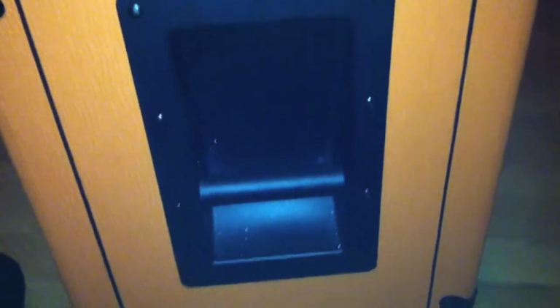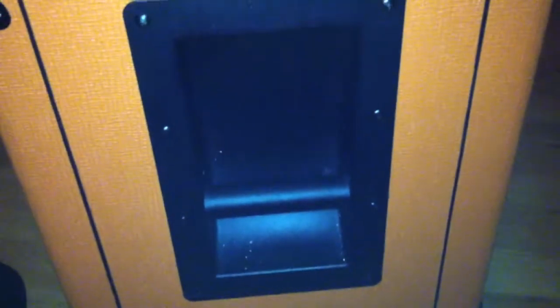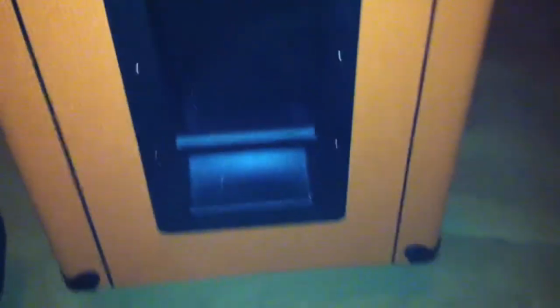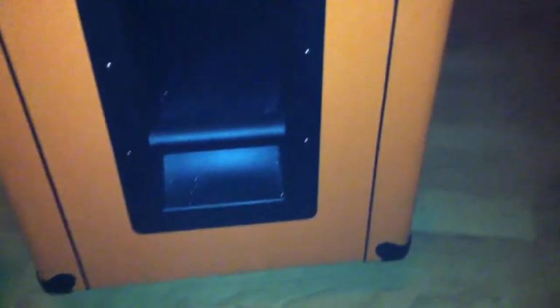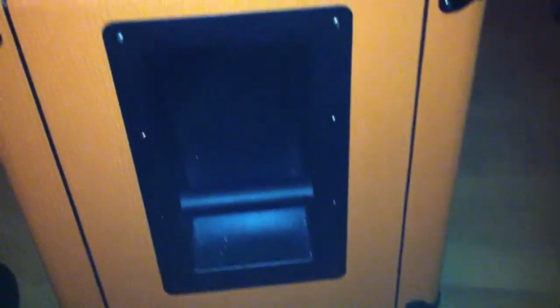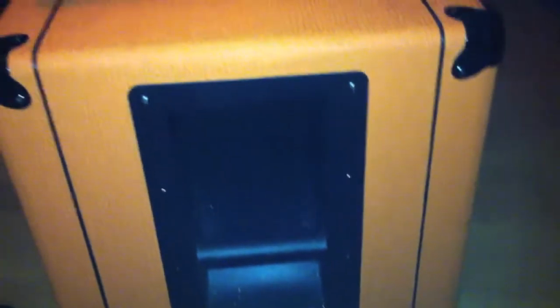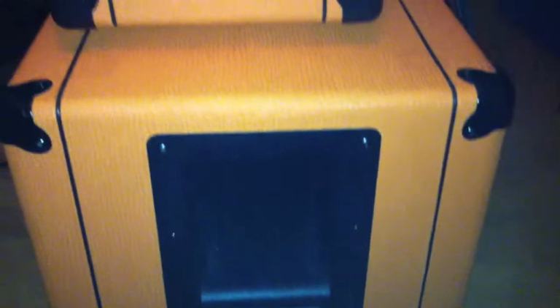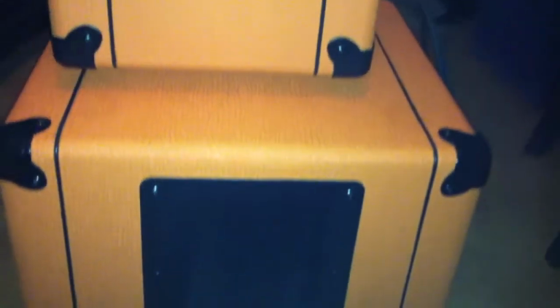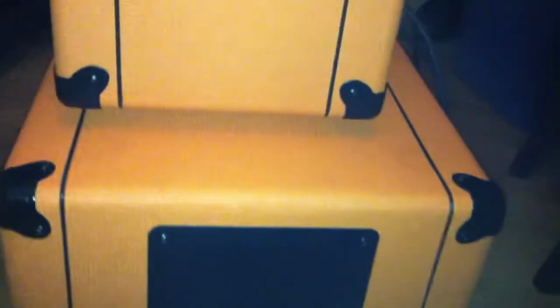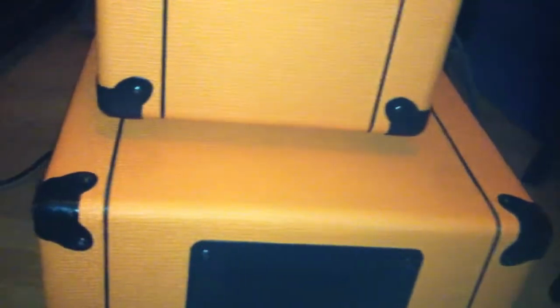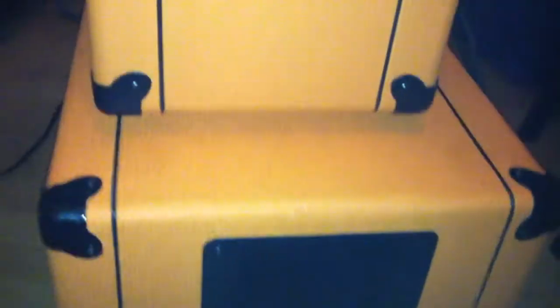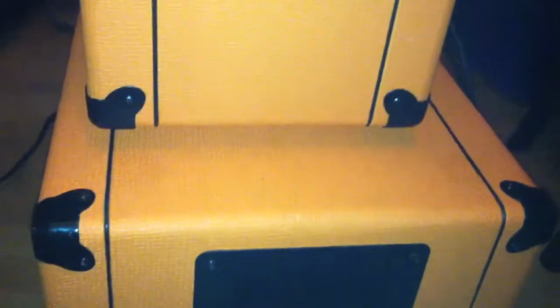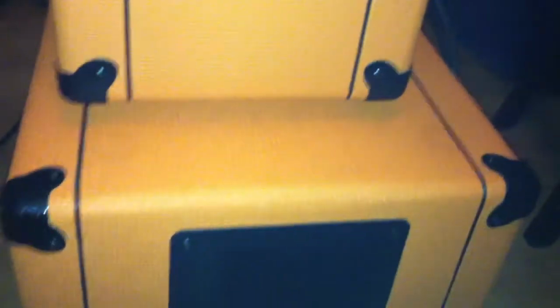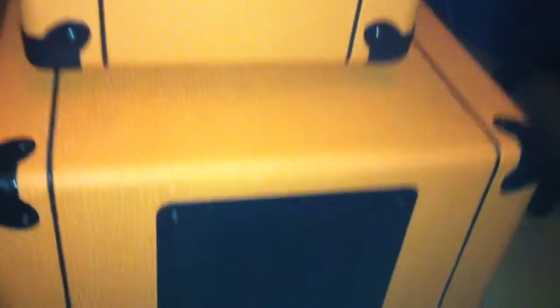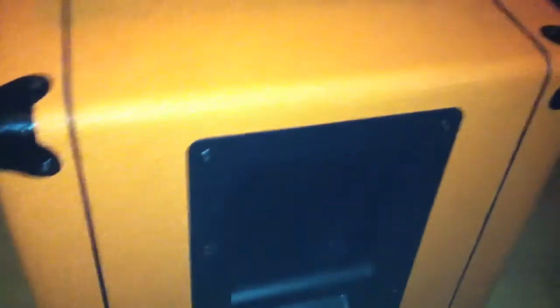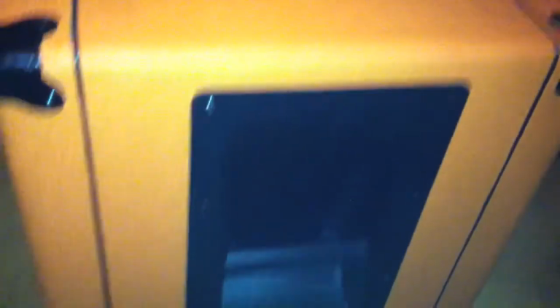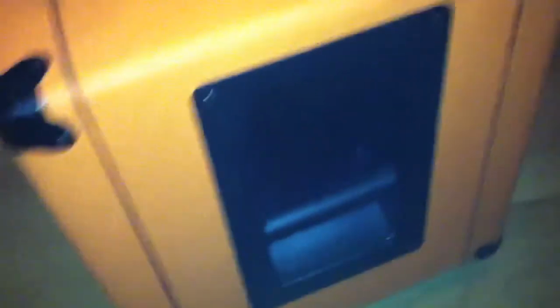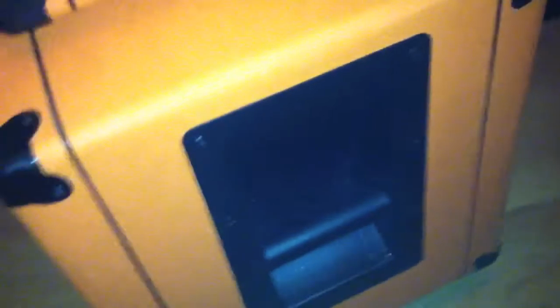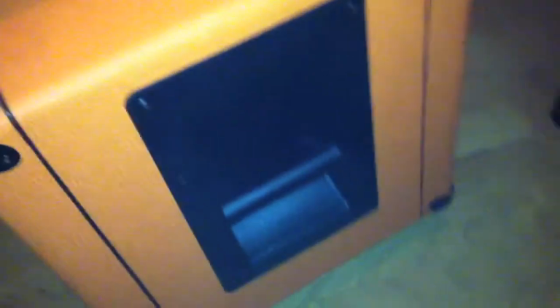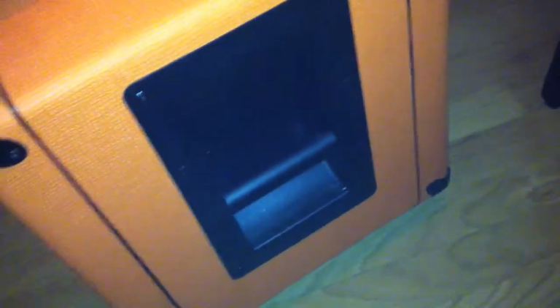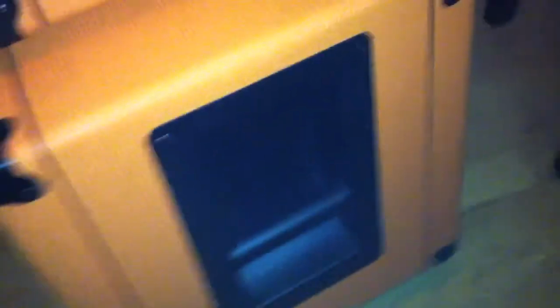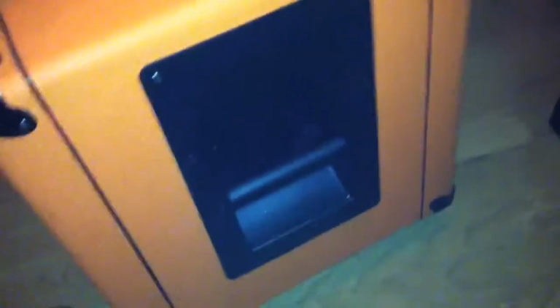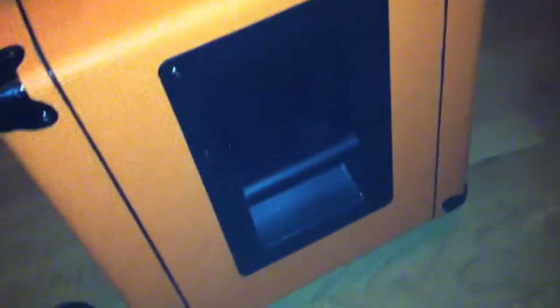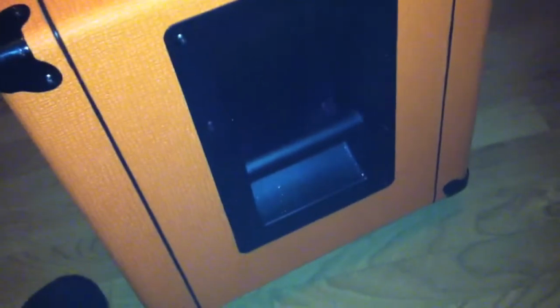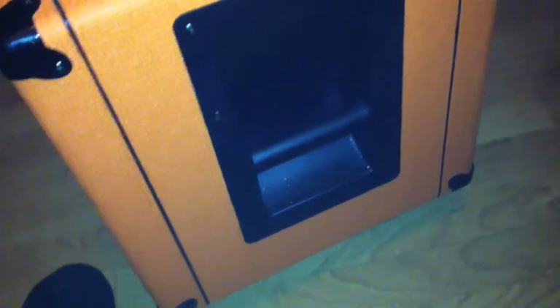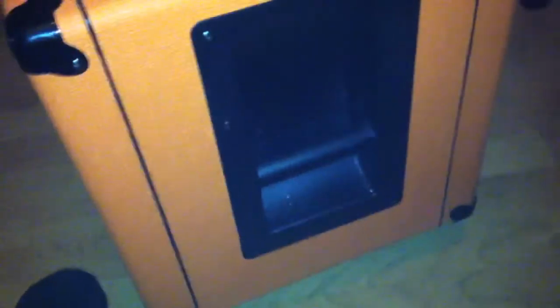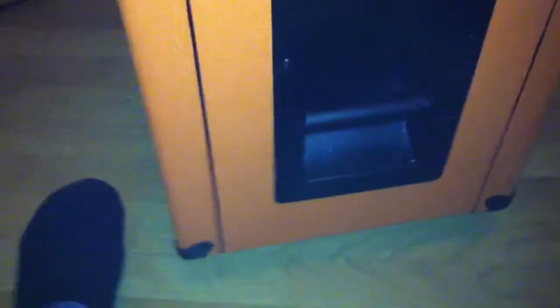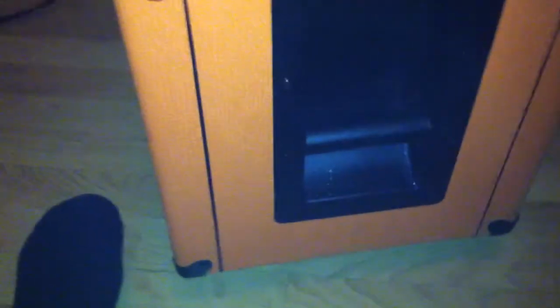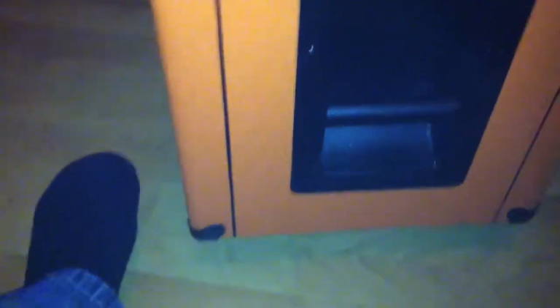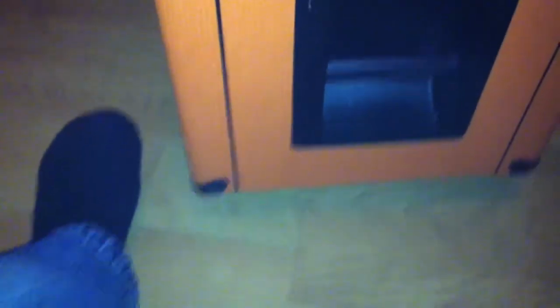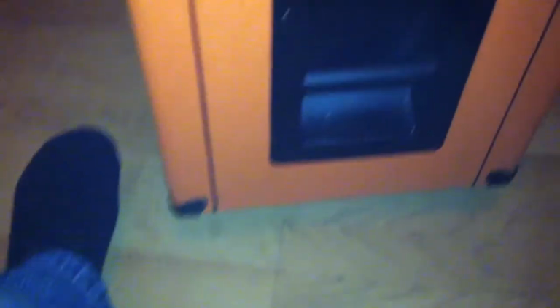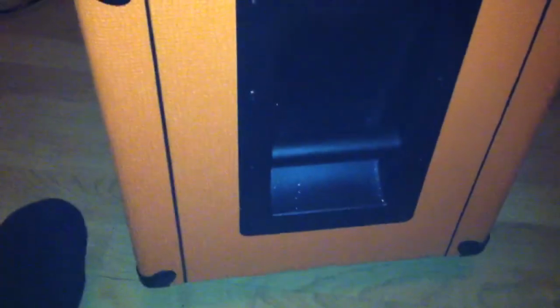Steel construction, screwed right in — nice durable cabinet. I've heard a lot of people knock Sunset Beach for their quality, but if this is the quality I'm getting, I can deal with it. Thanks a lot.